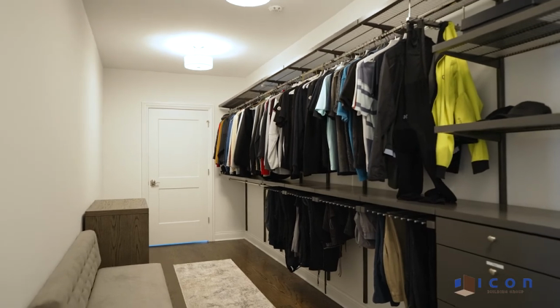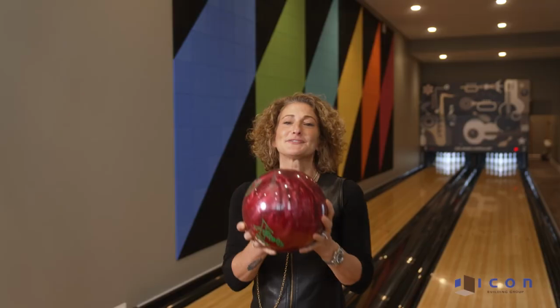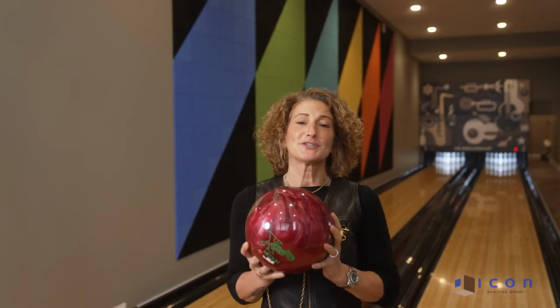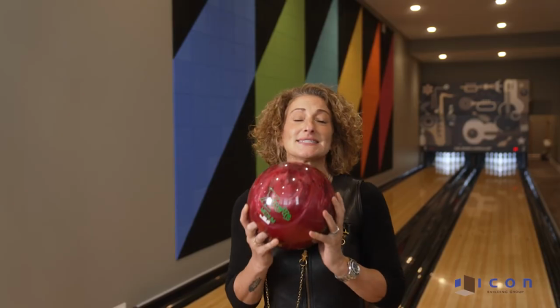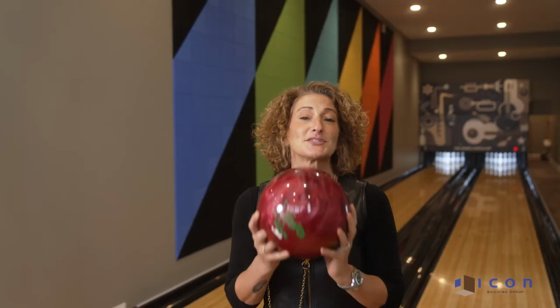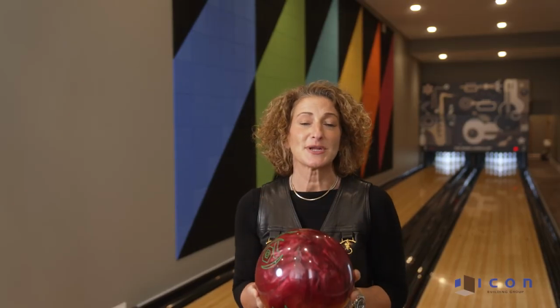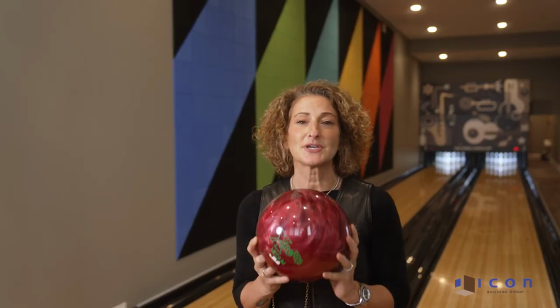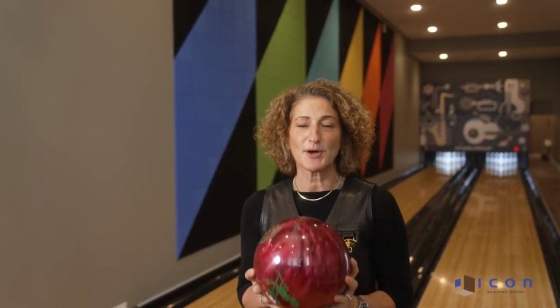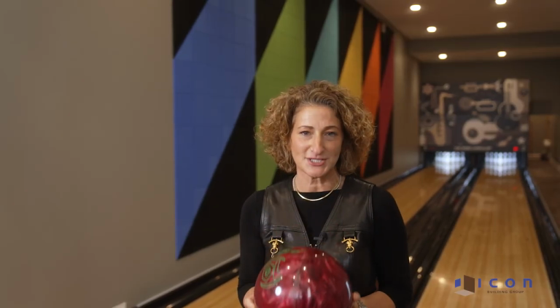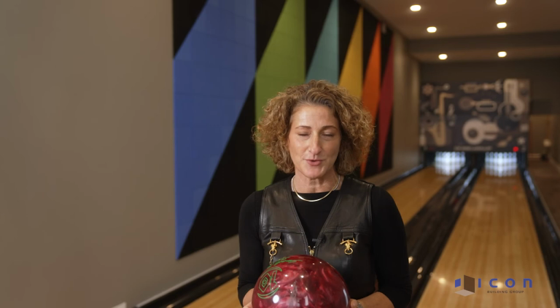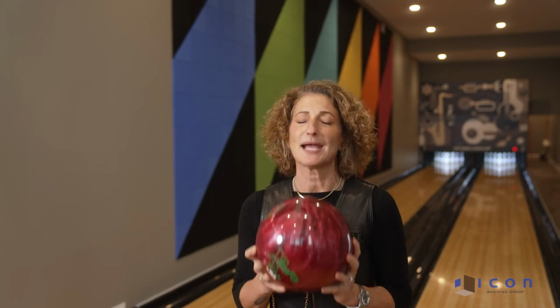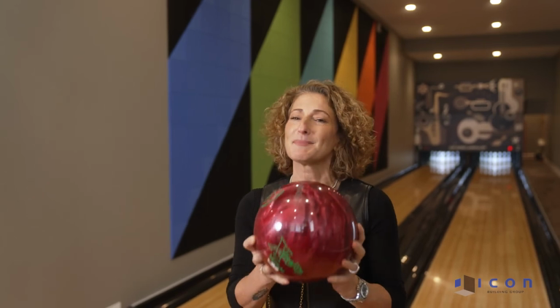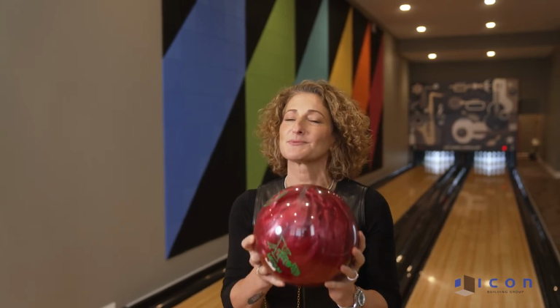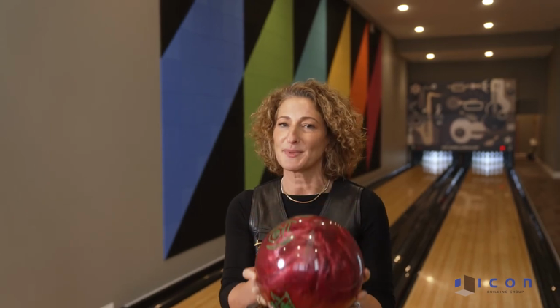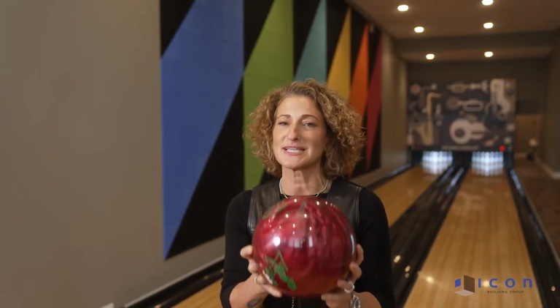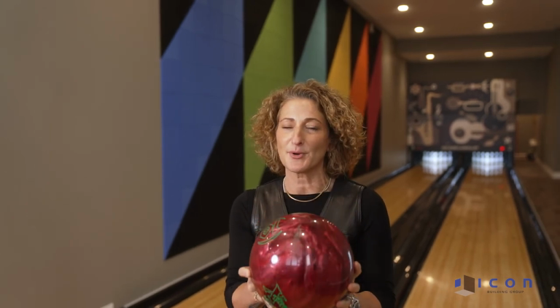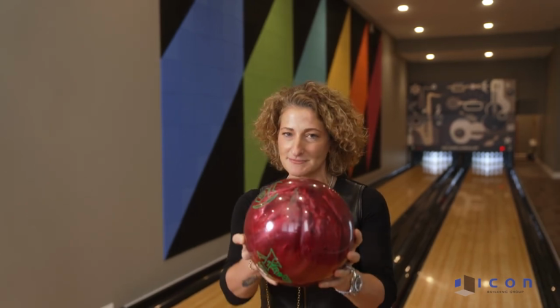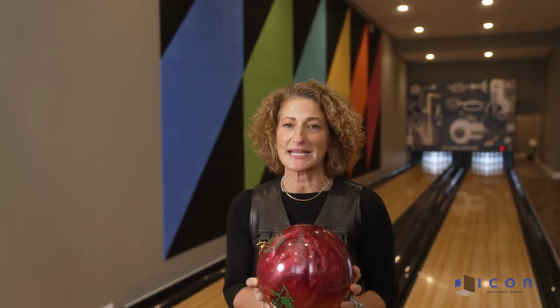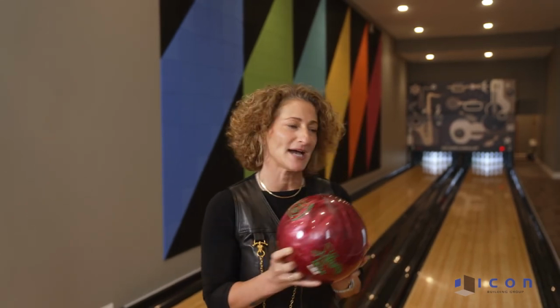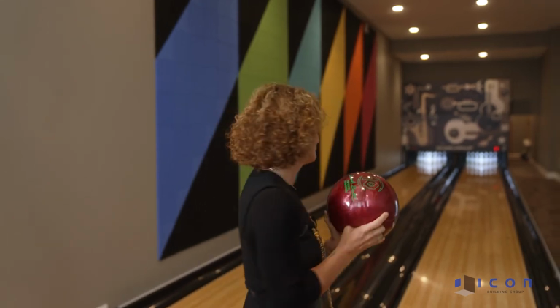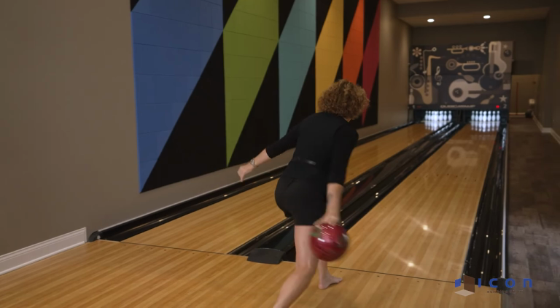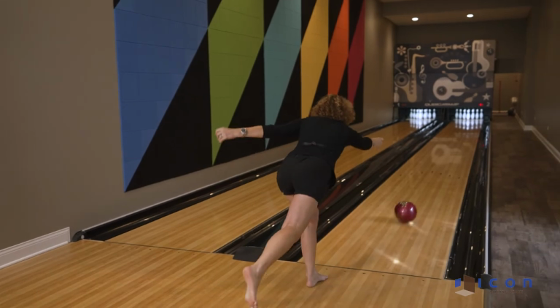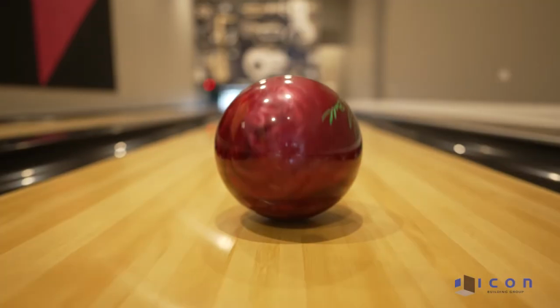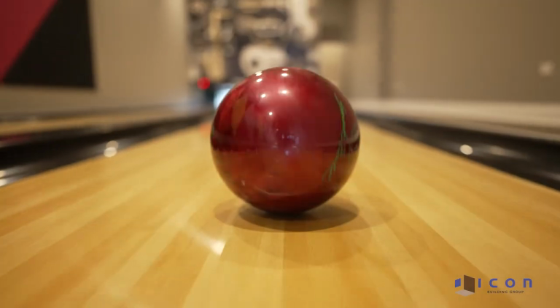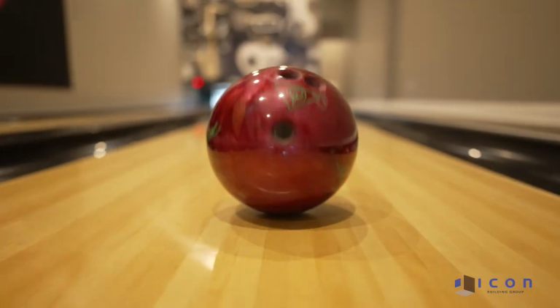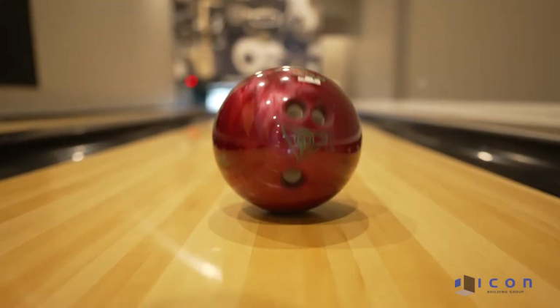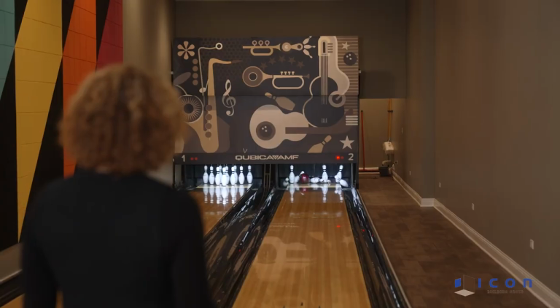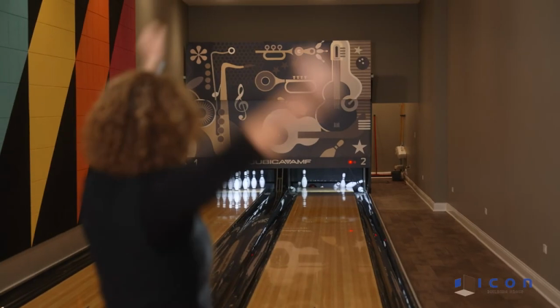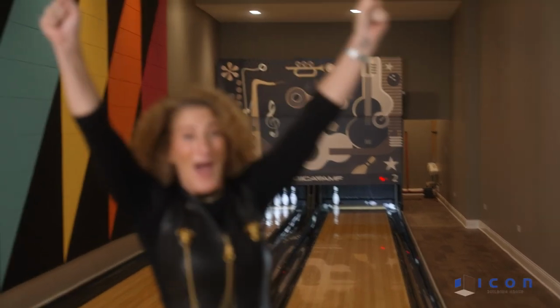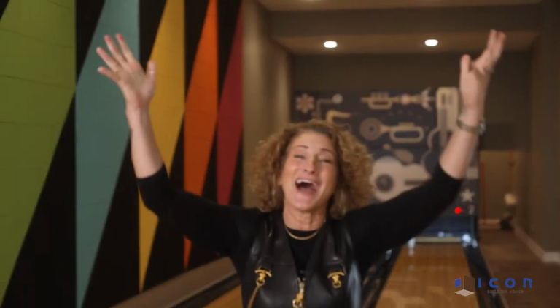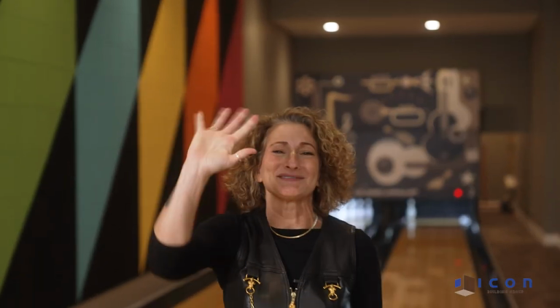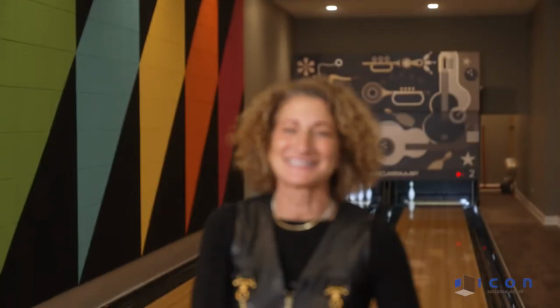Thank you so much for joining us on this 2022 custom home project of the quarter. I promise we're better builders than we are bowlers, but I'm going to give it a shot. Thanks, we'll see you next time.